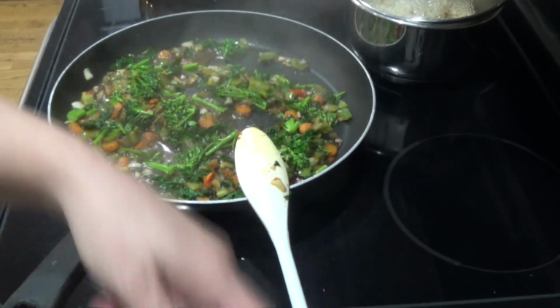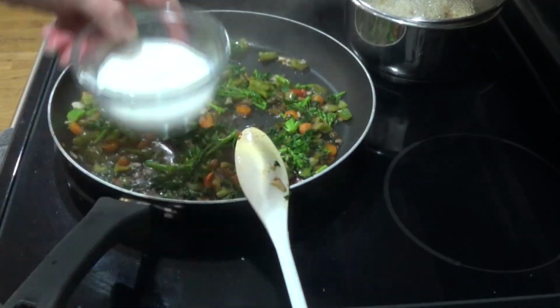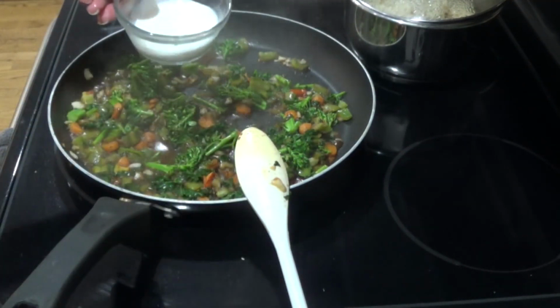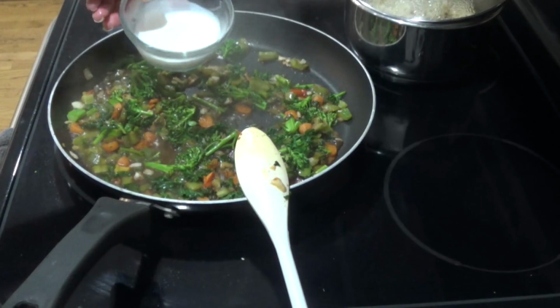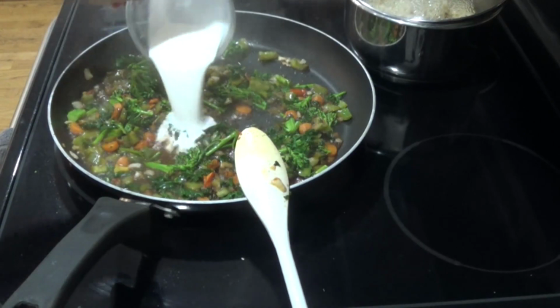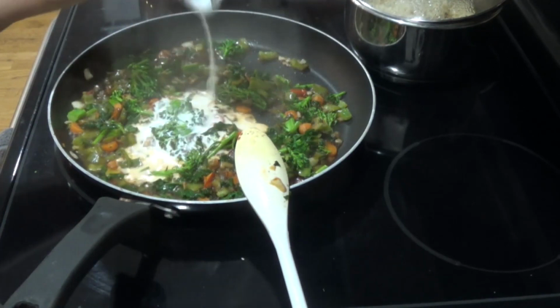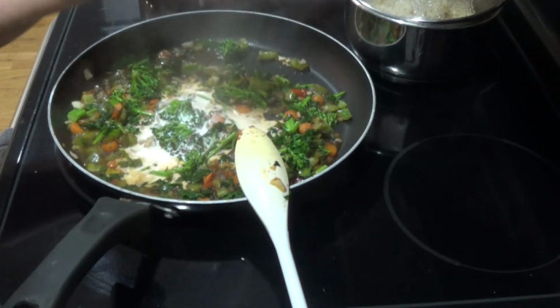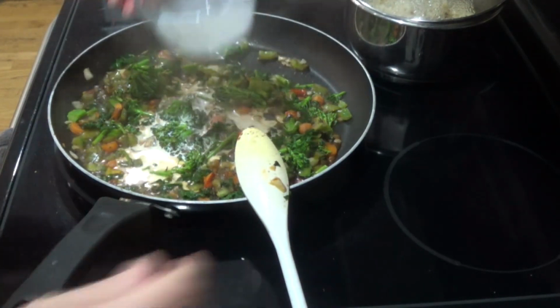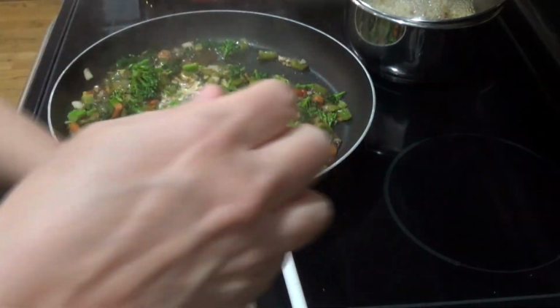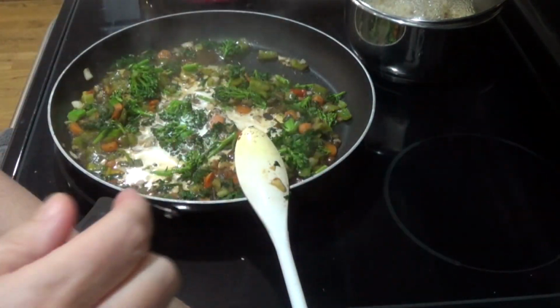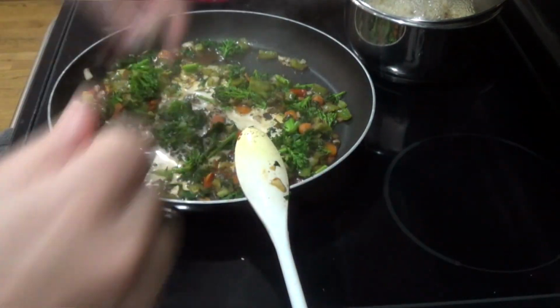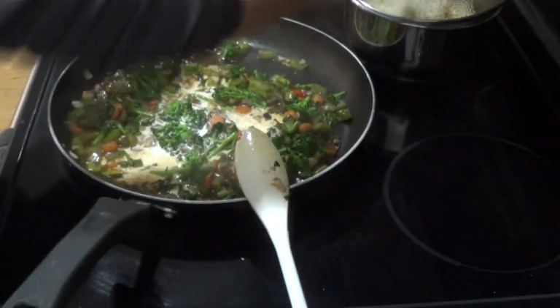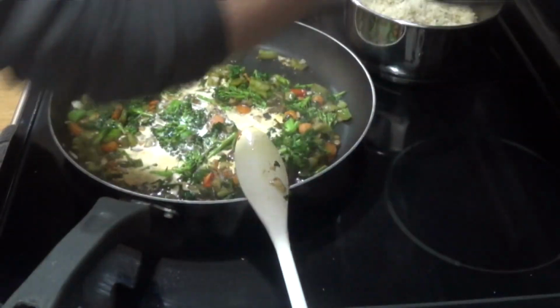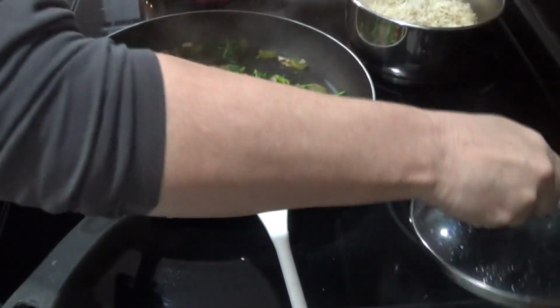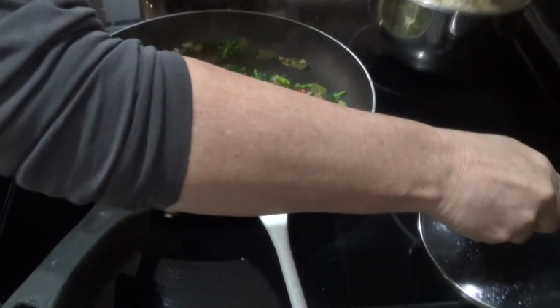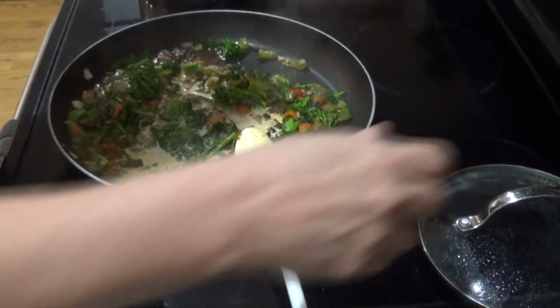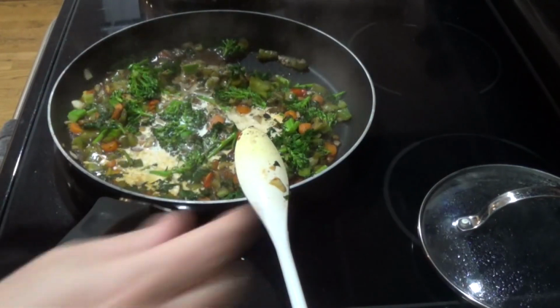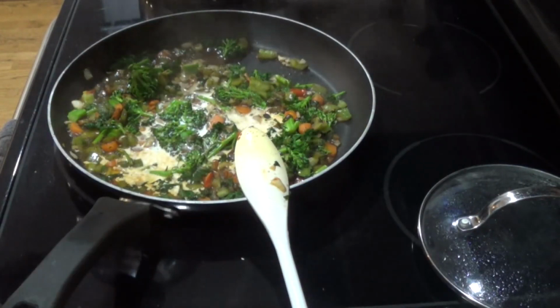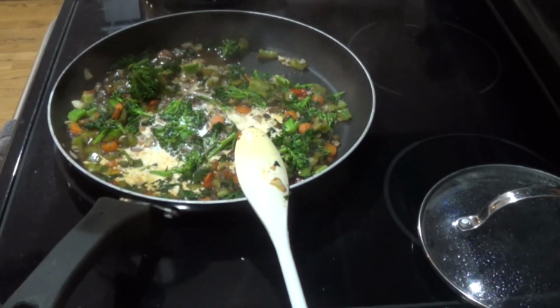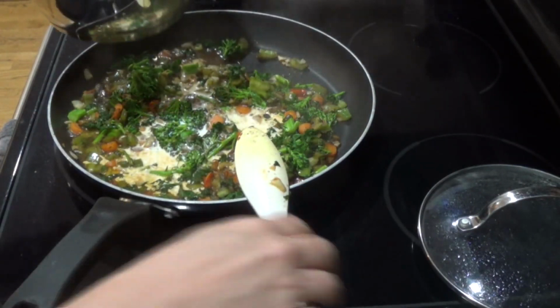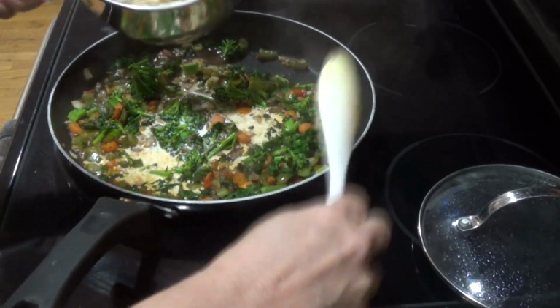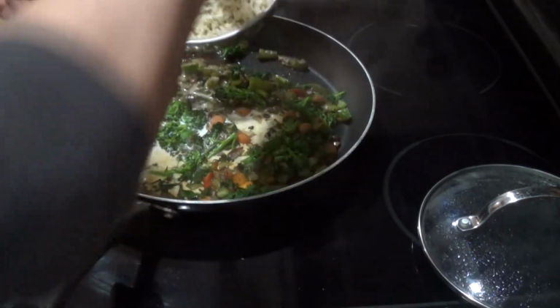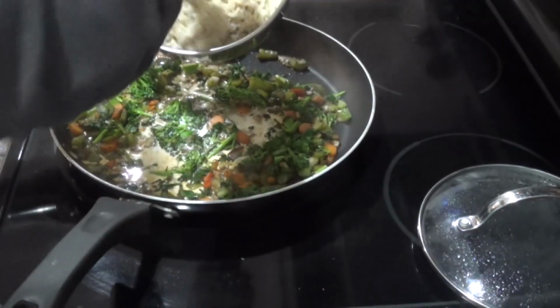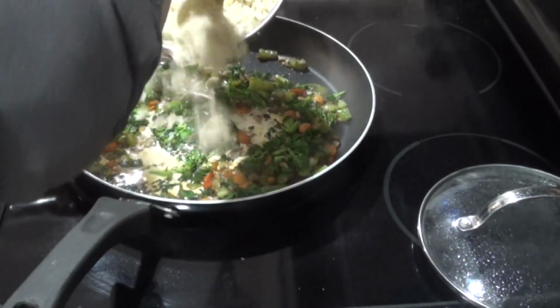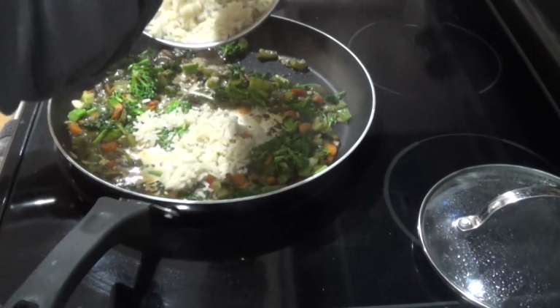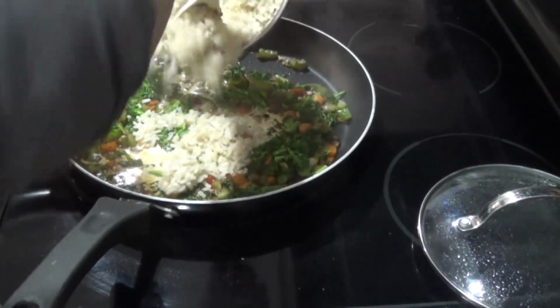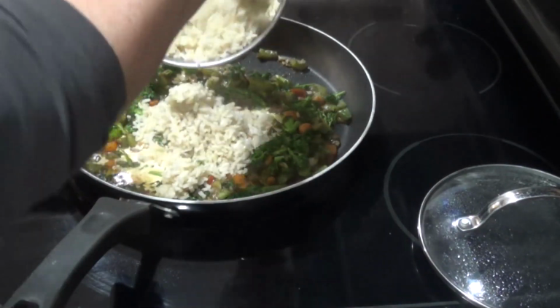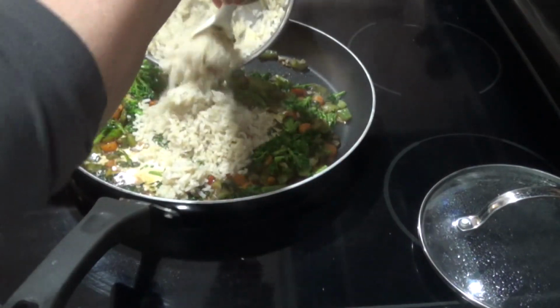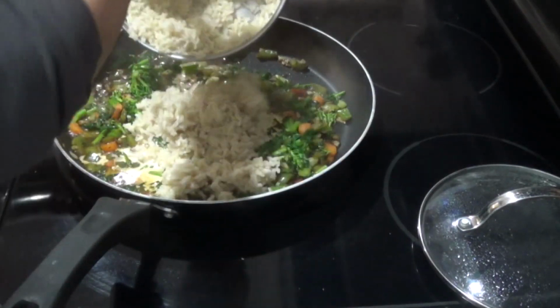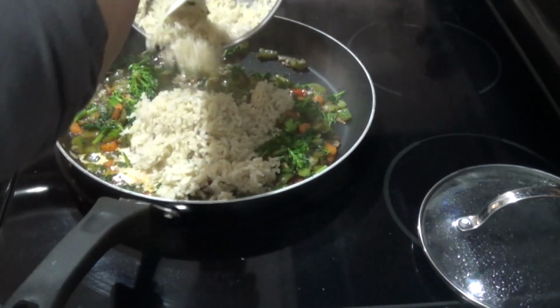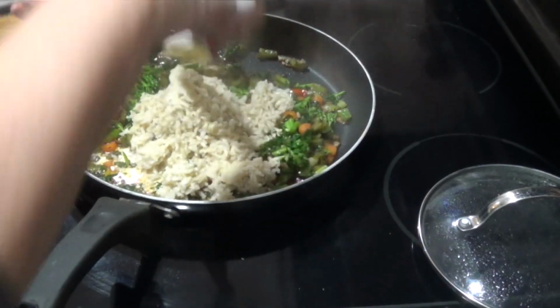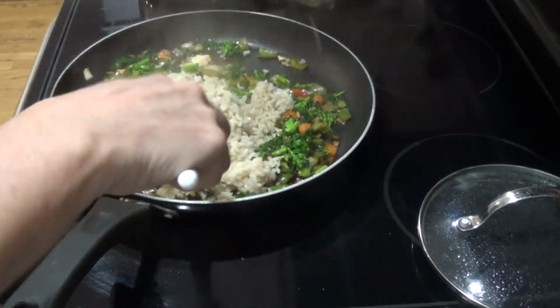I'm adding in about a quarter cup of half and half, and then since the rice was ready, I just eyeballed about a cup and a half of rice into the mixture.